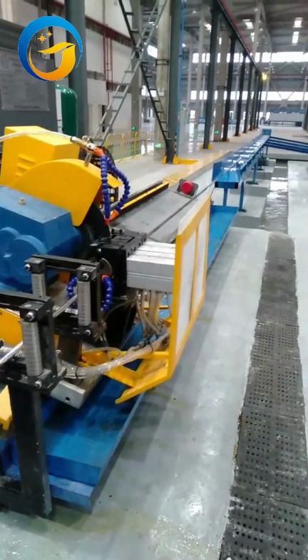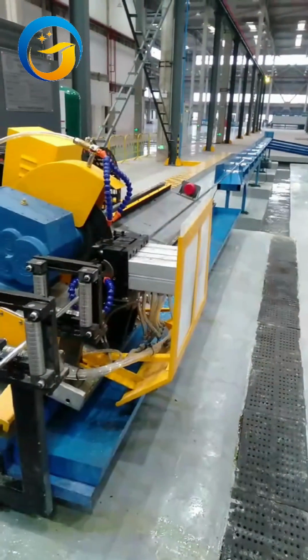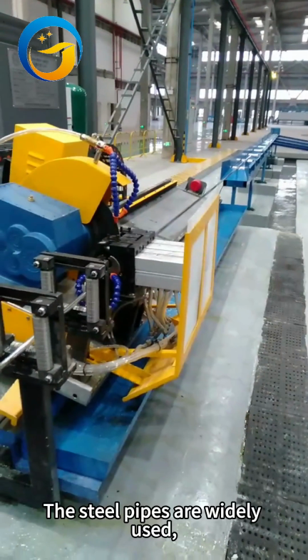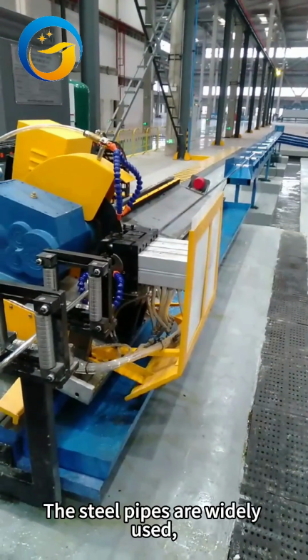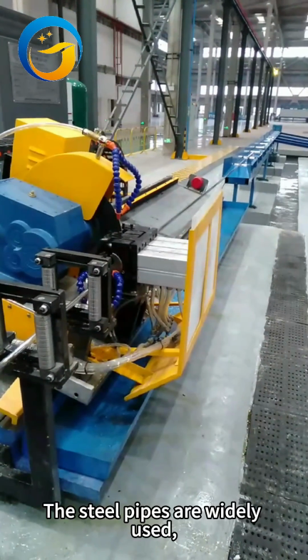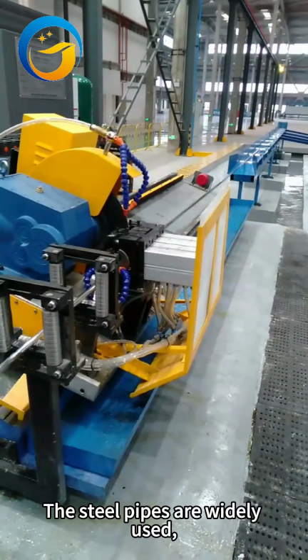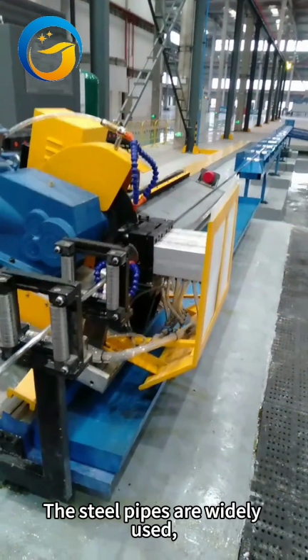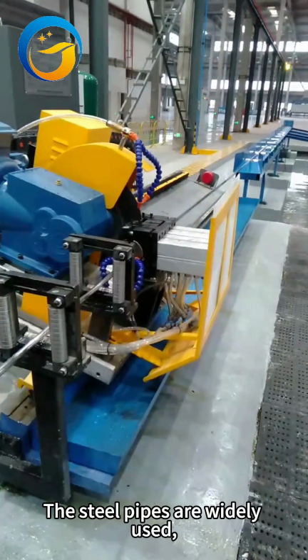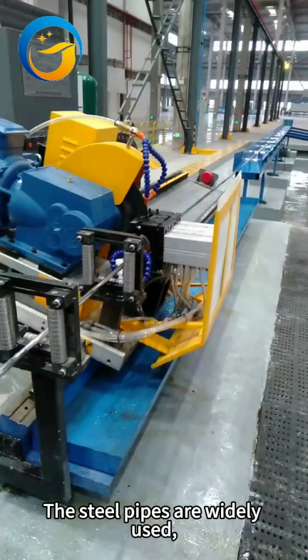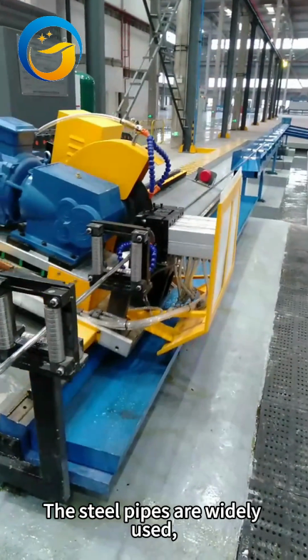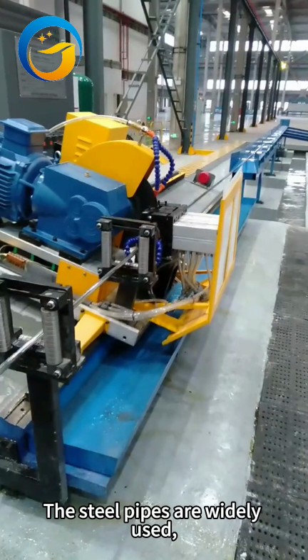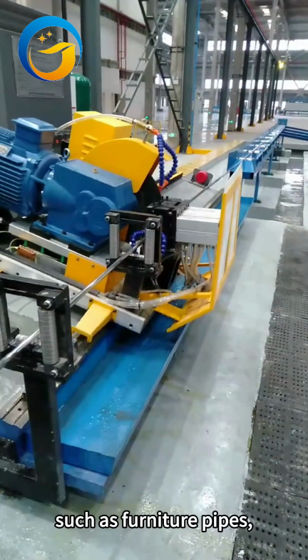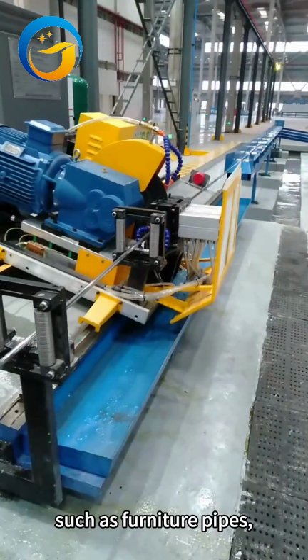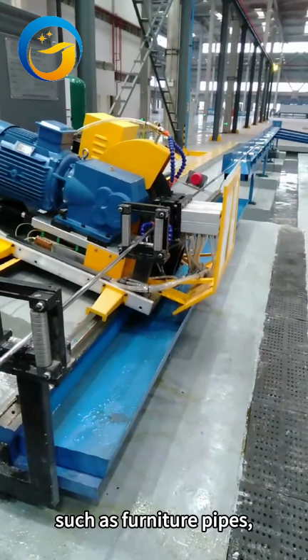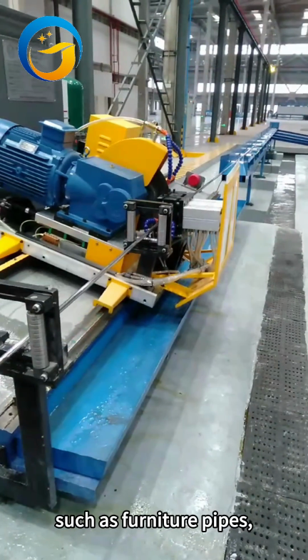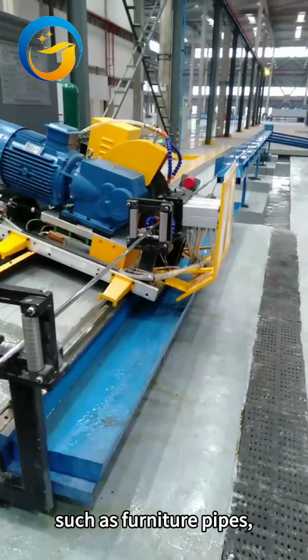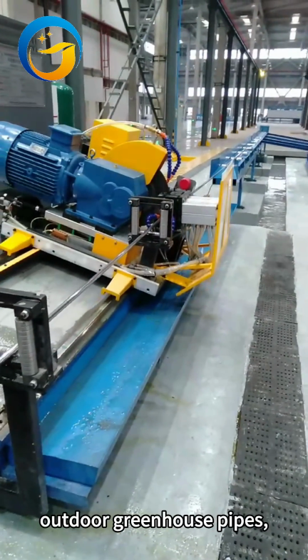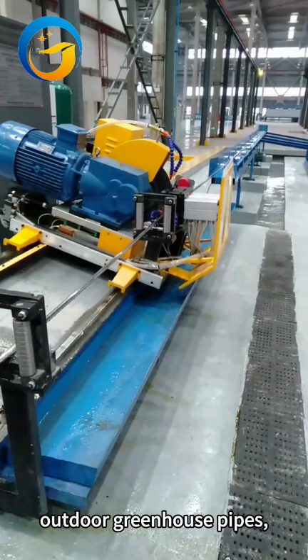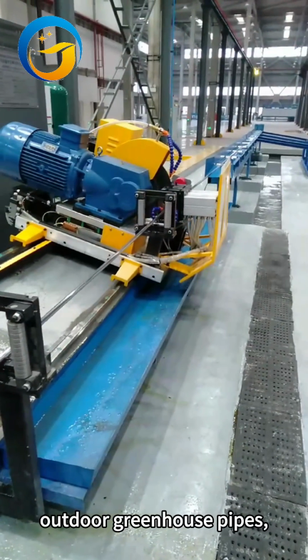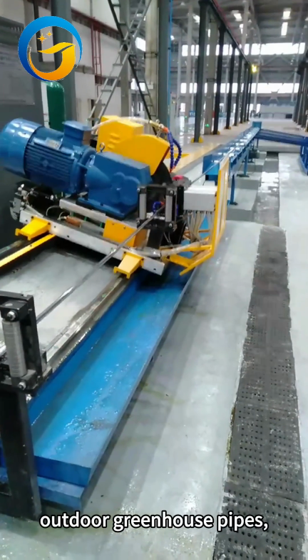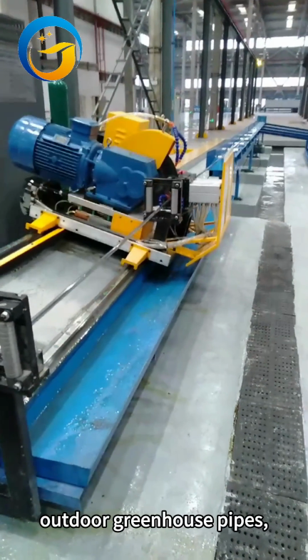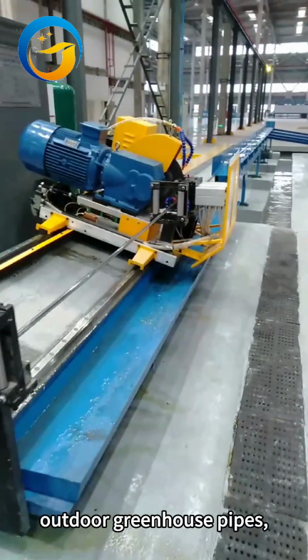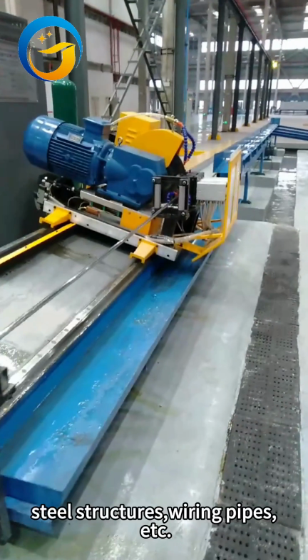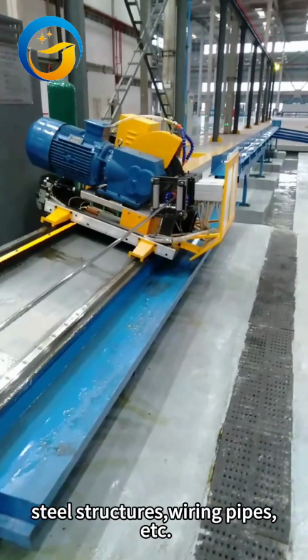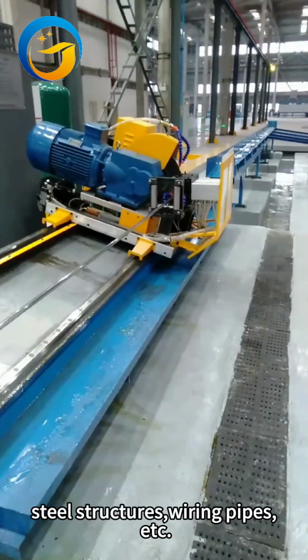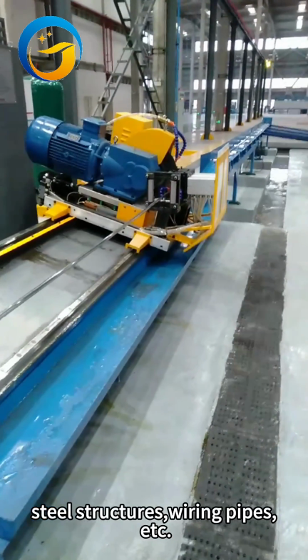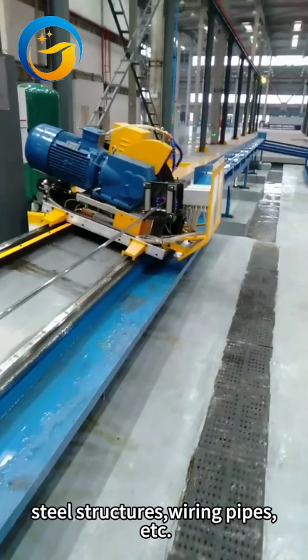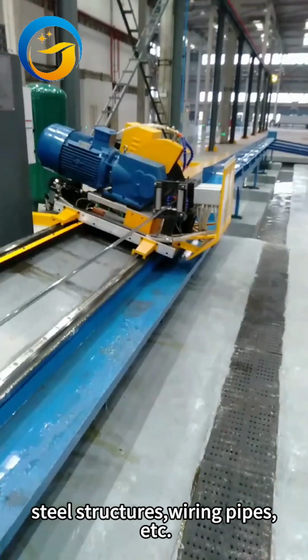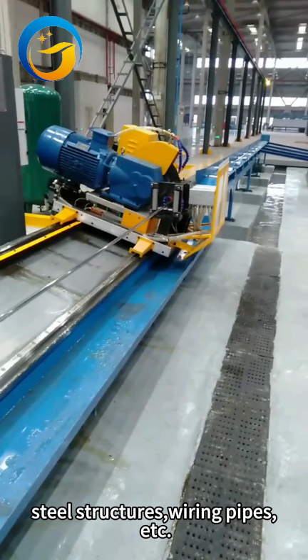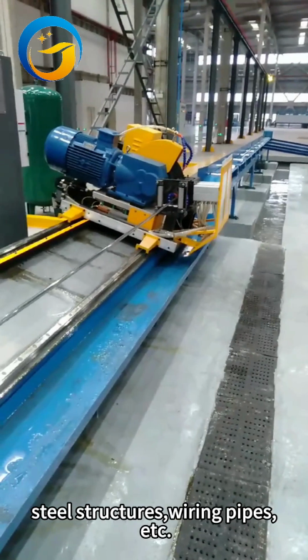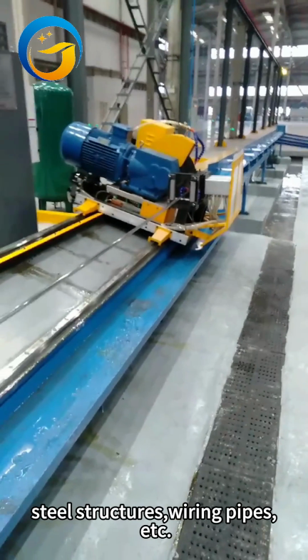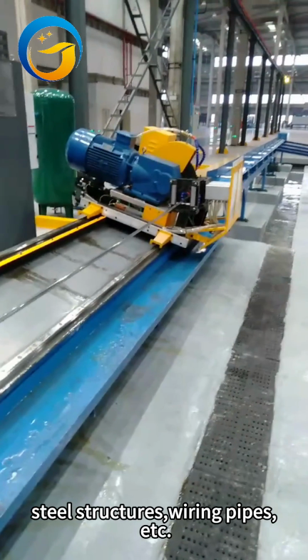The steel pipes are widely used, such as furniture pipes, outdoor greenhouse pipes, steel structures, wiring pipes, etc.